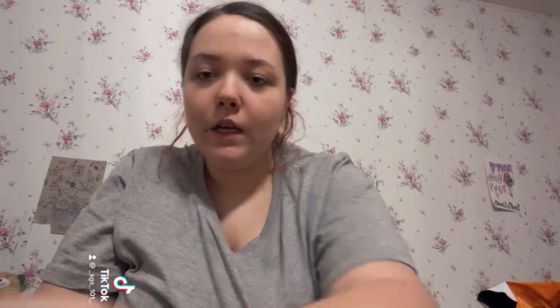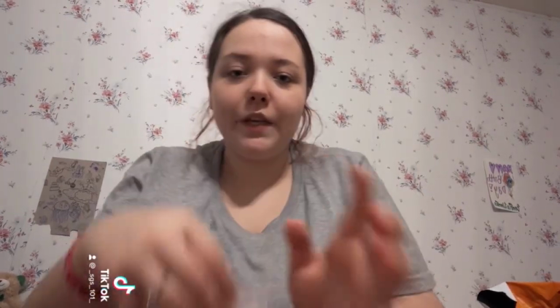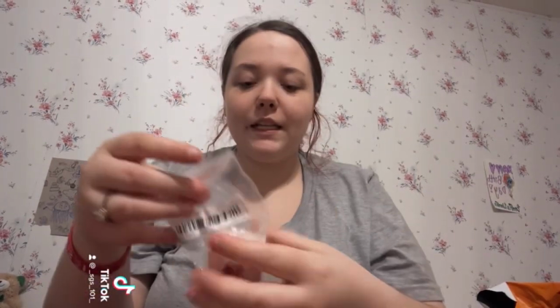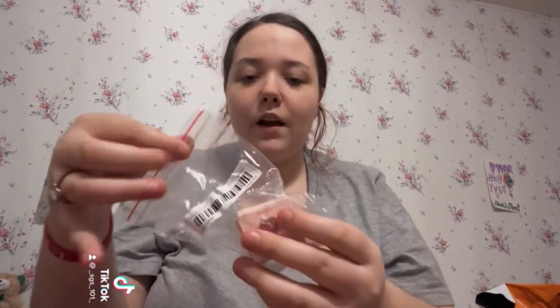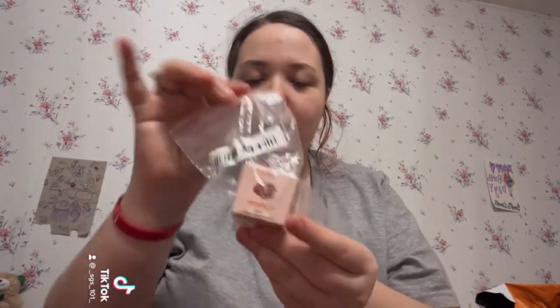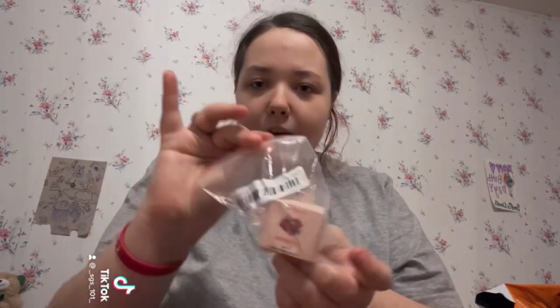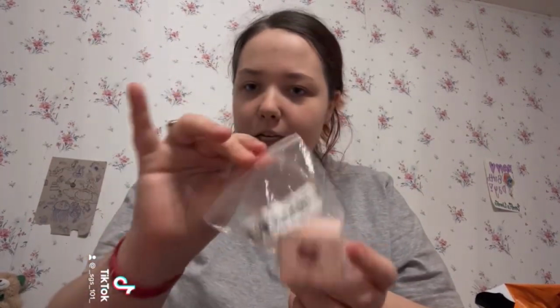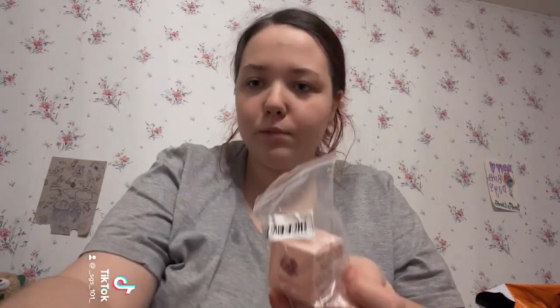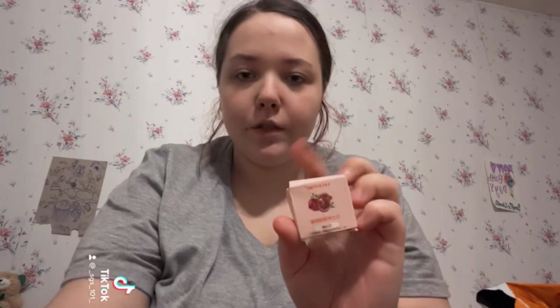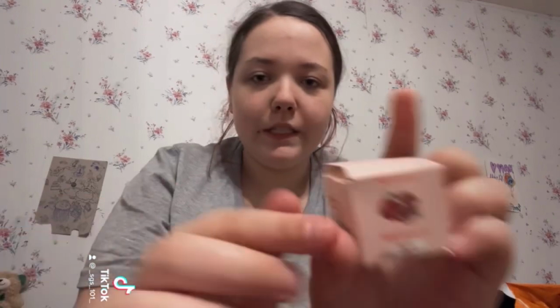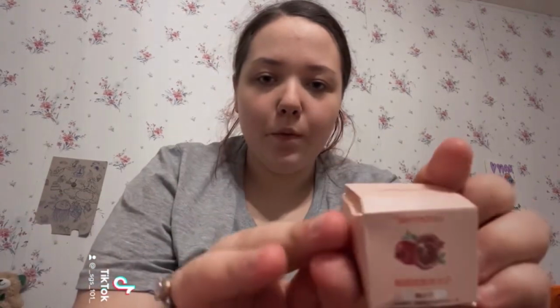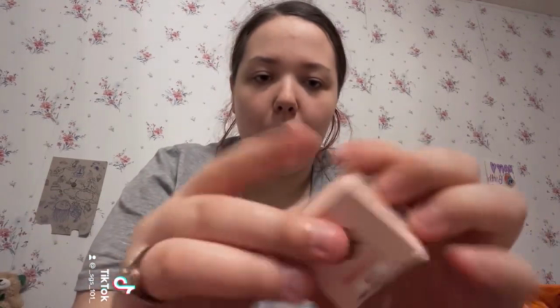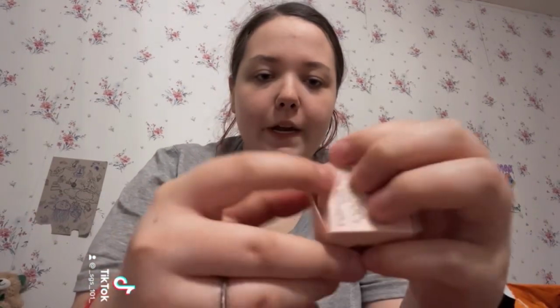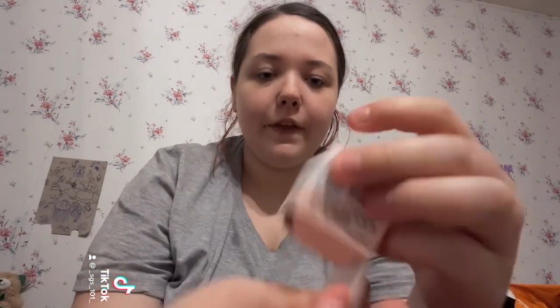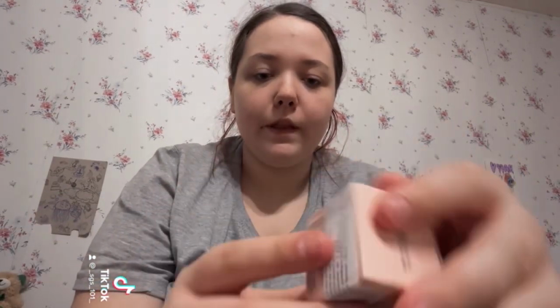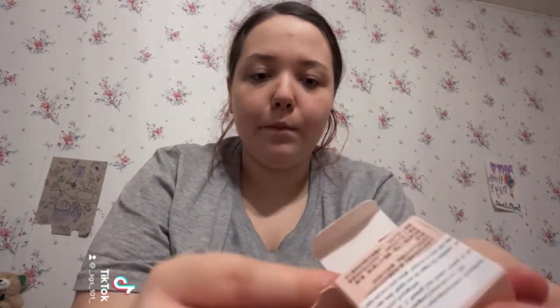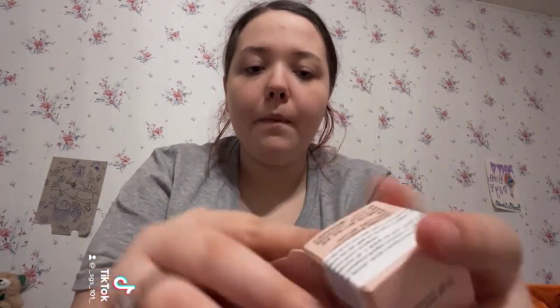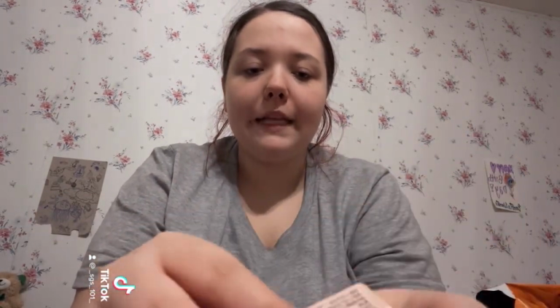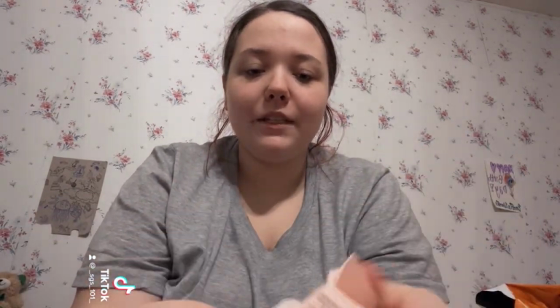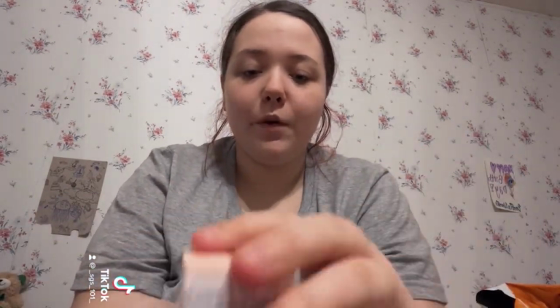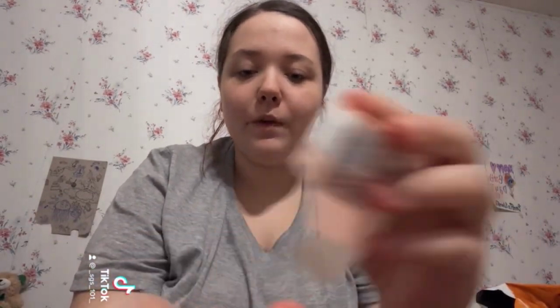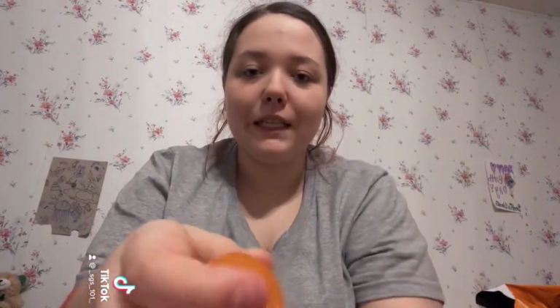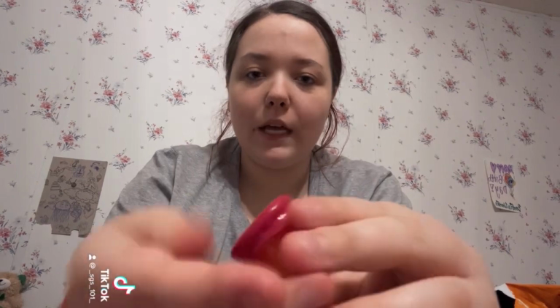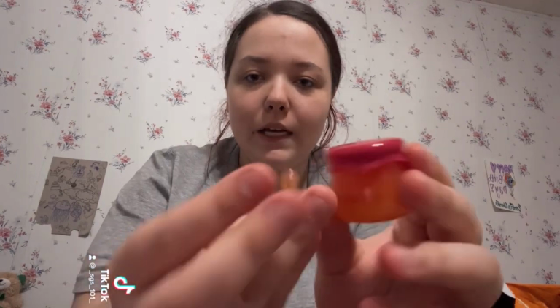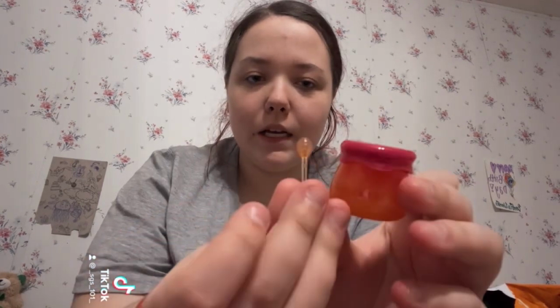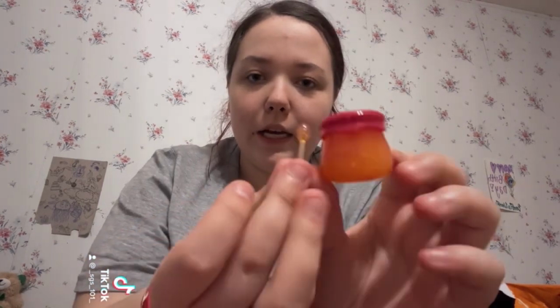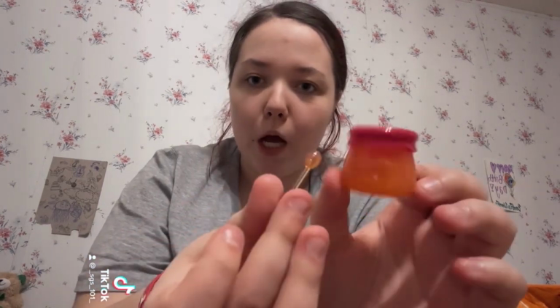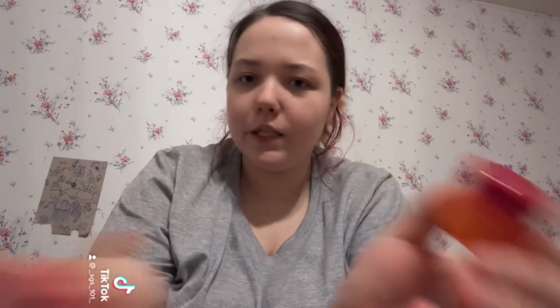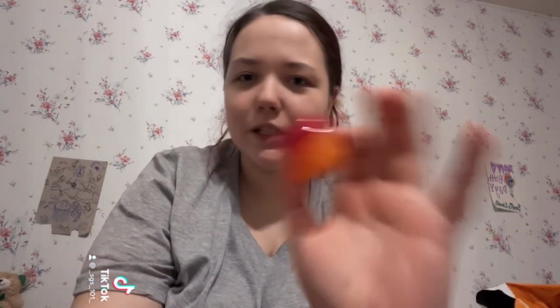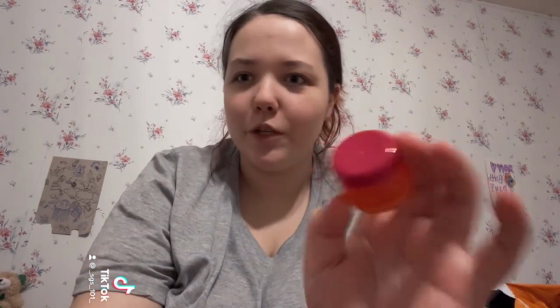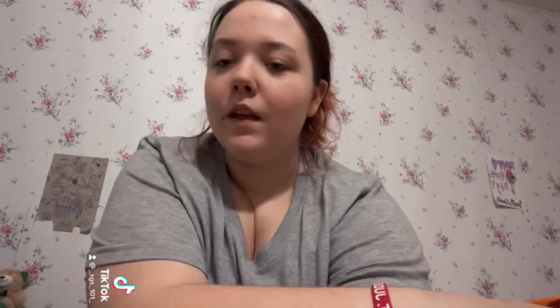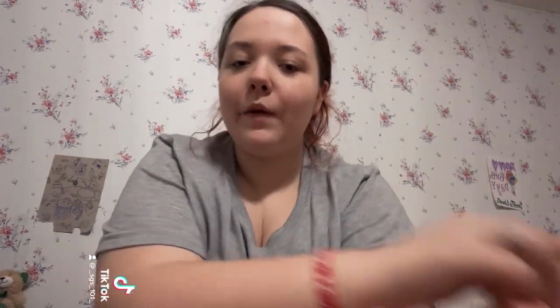The next thing is a red pomegranate flavored lip balm and it is so cute. It's like a little honey pot — that's so cute.